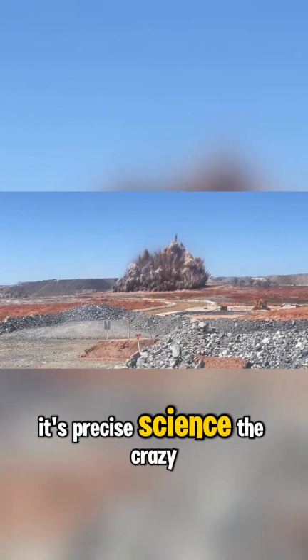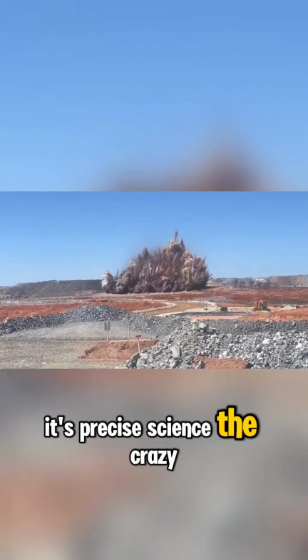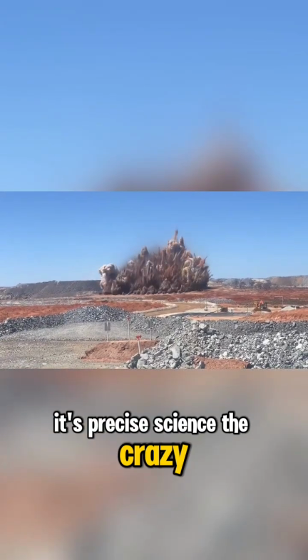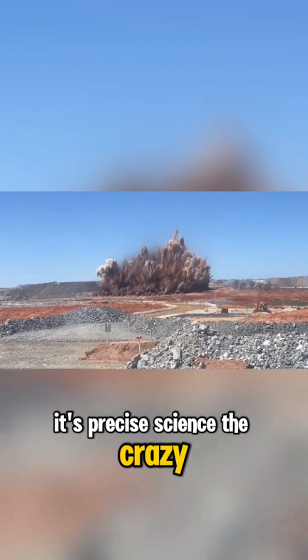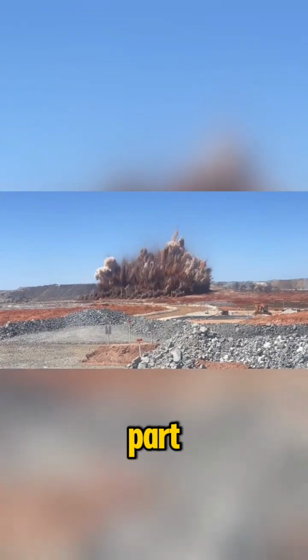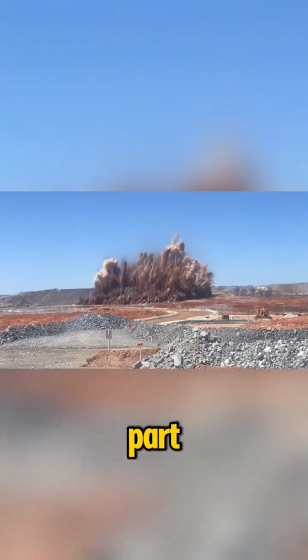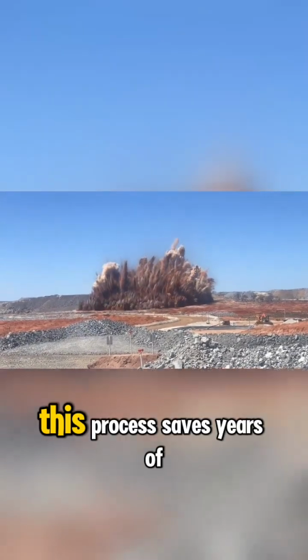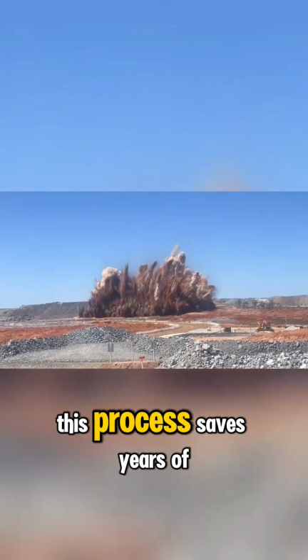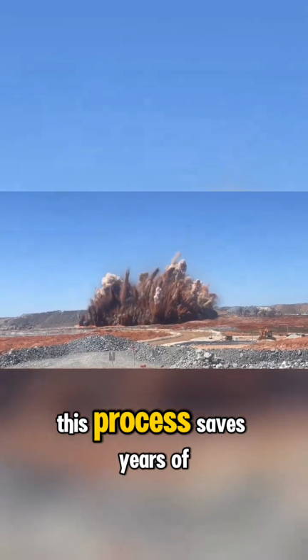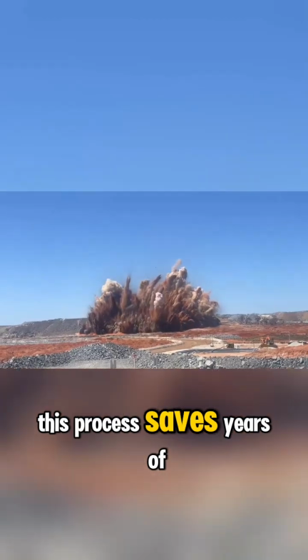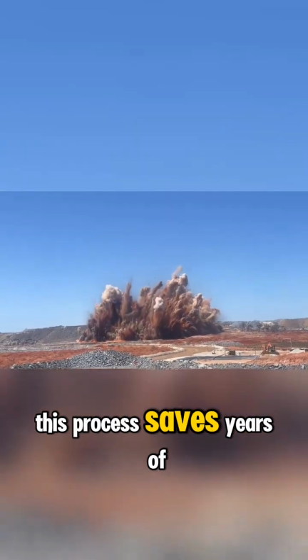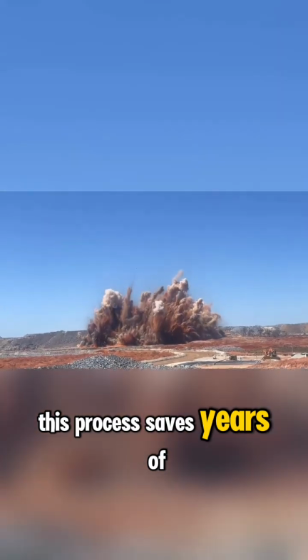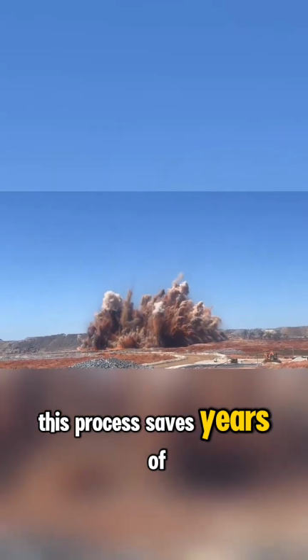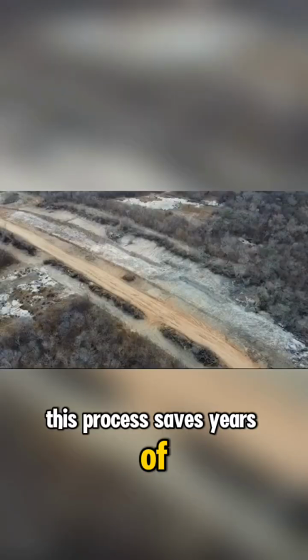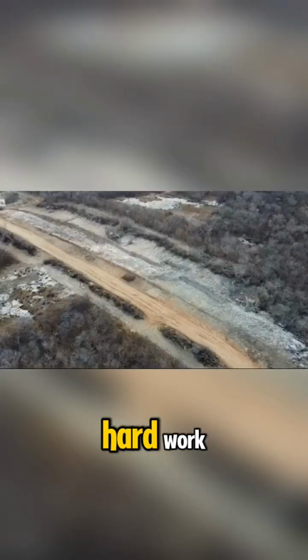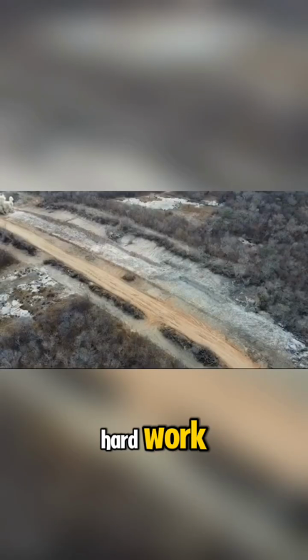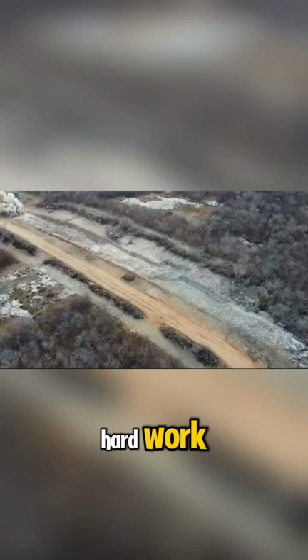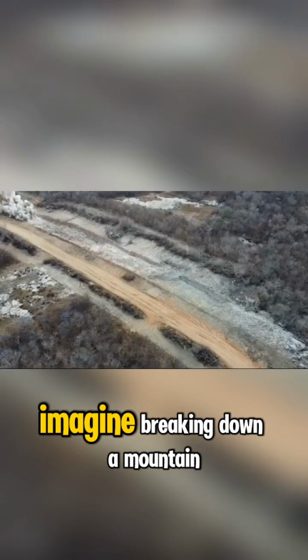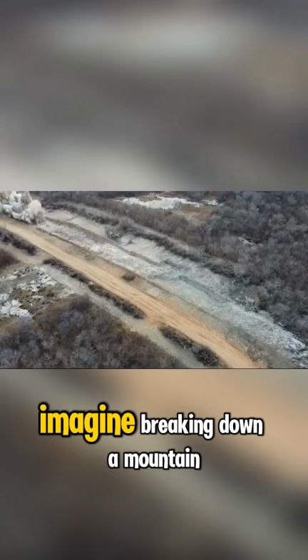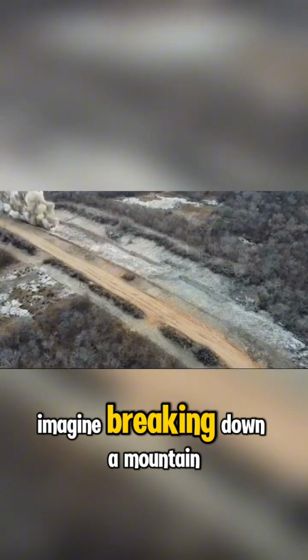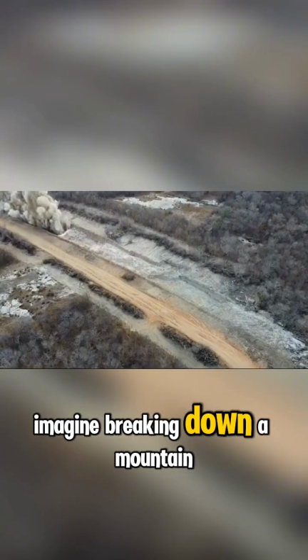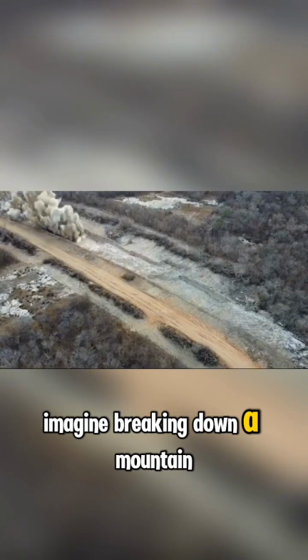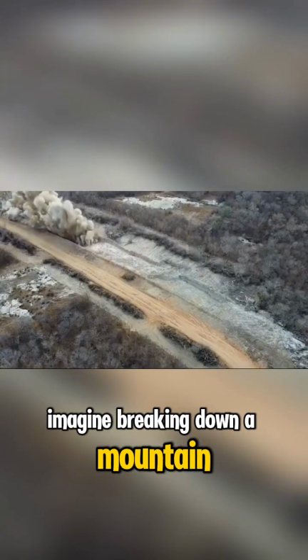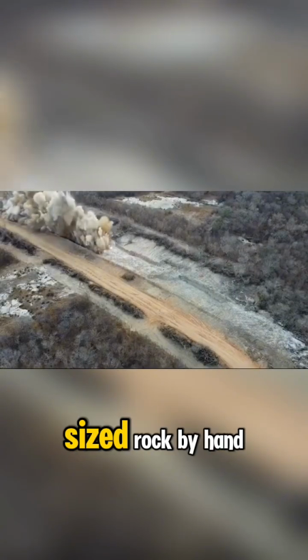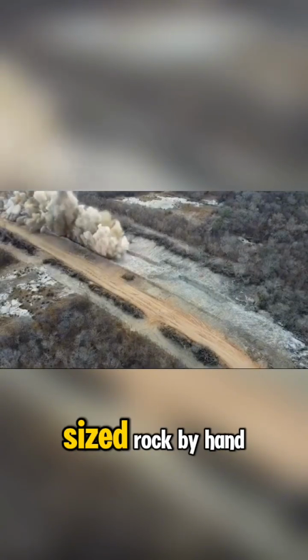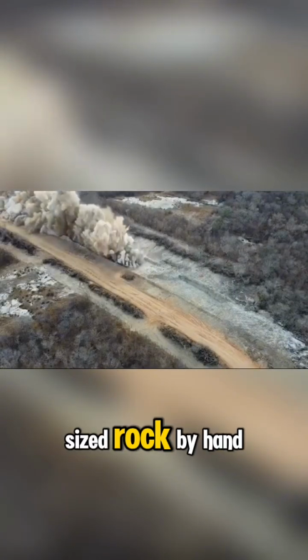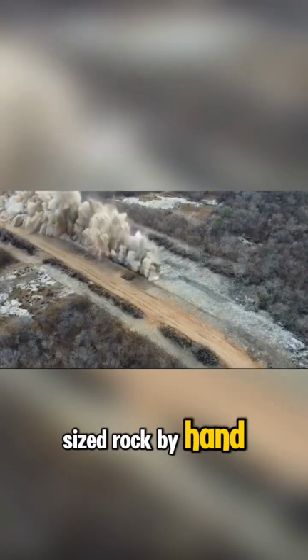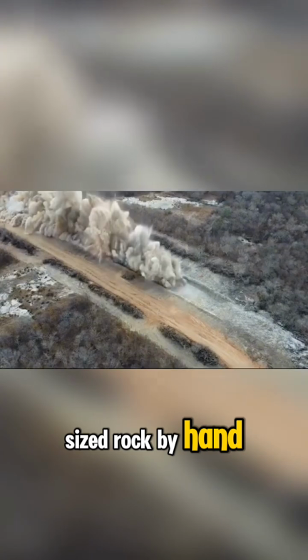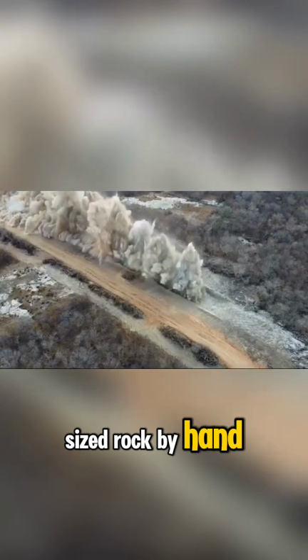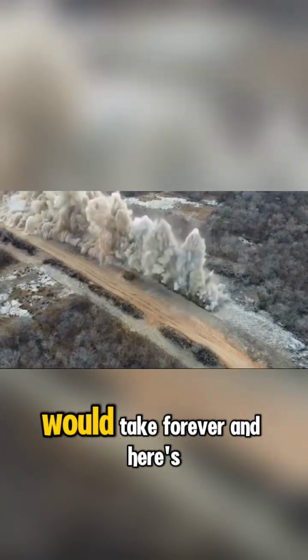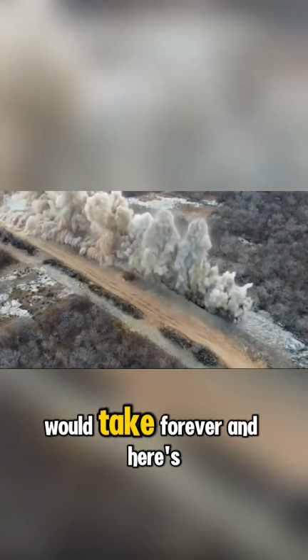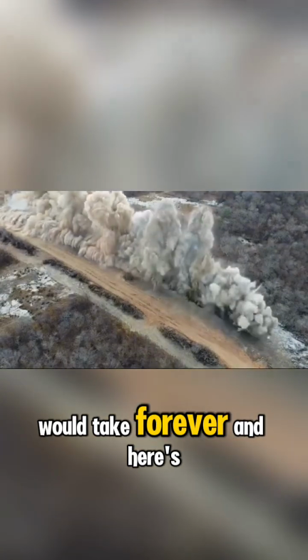The crazy part? This process saves years of hard work. Imagine breaking down a mountain-sized rock by hand — would take forever.